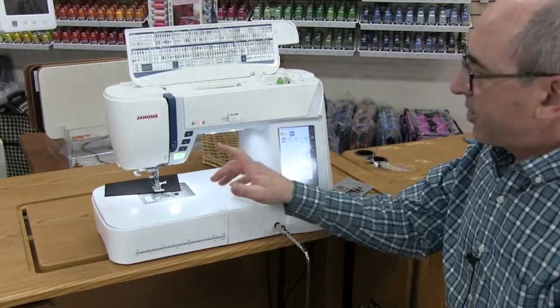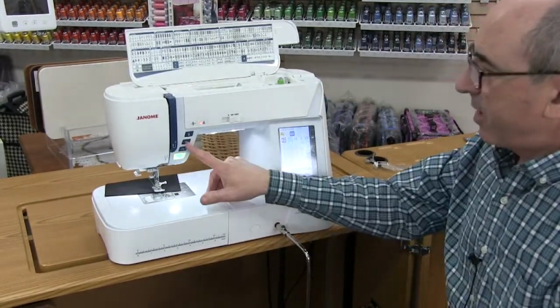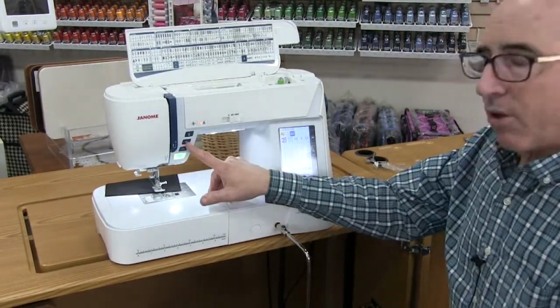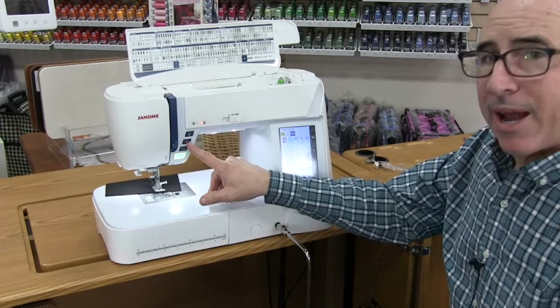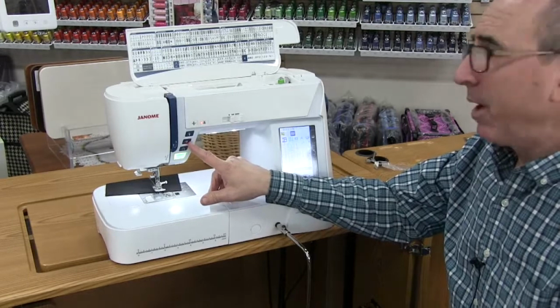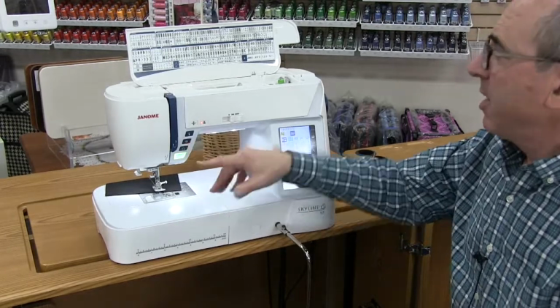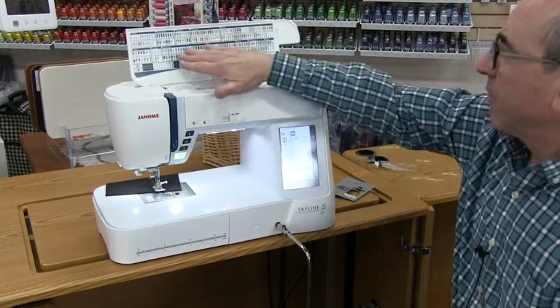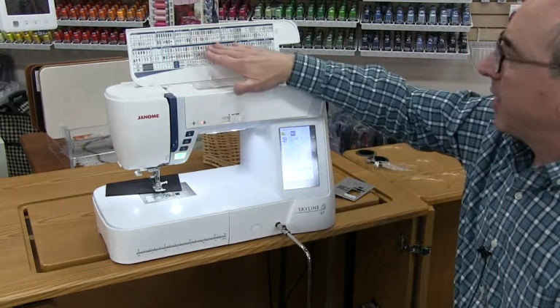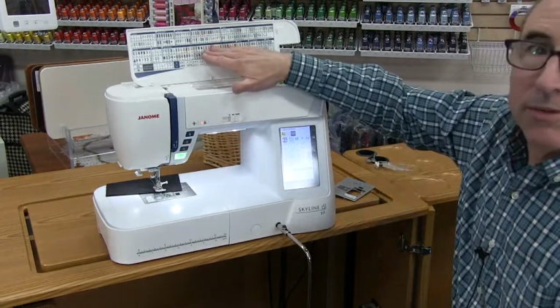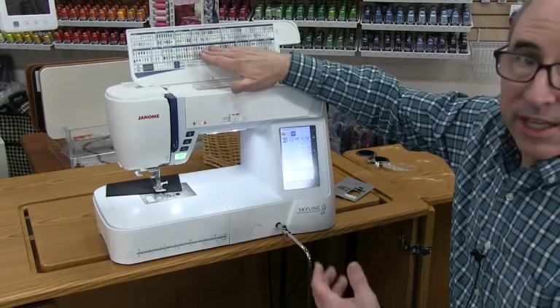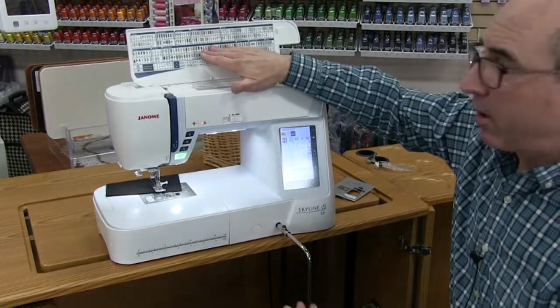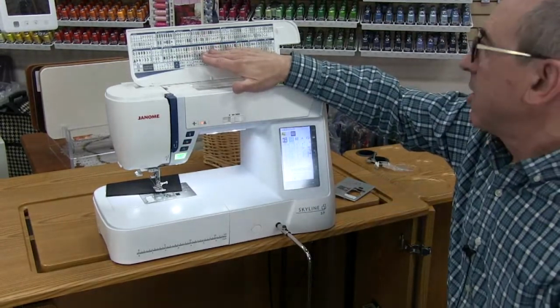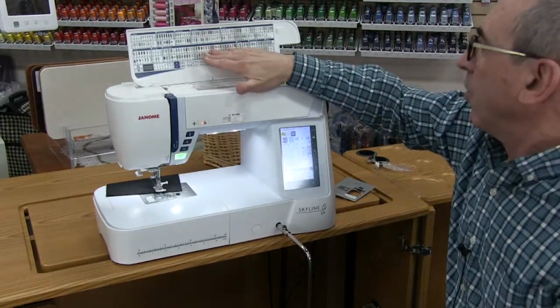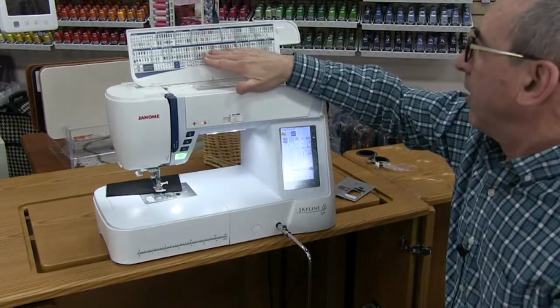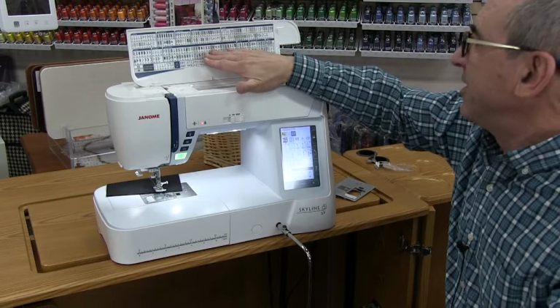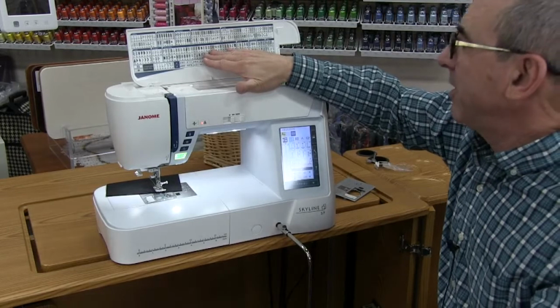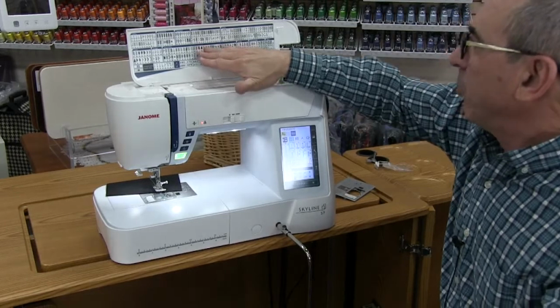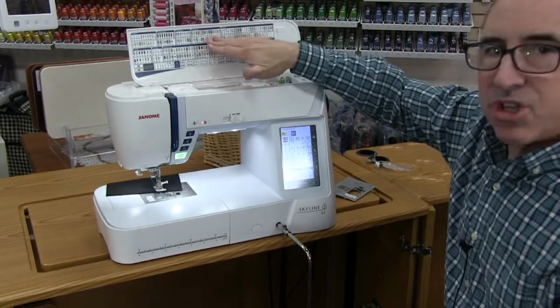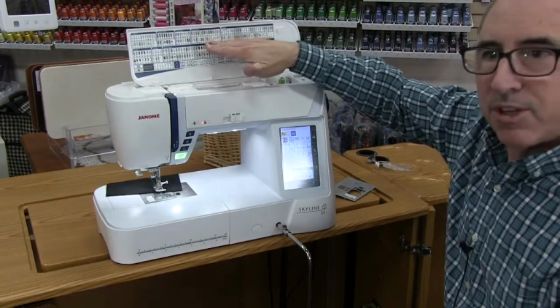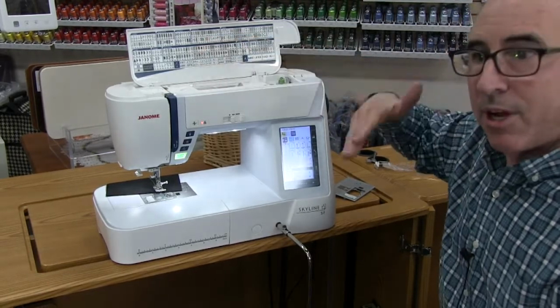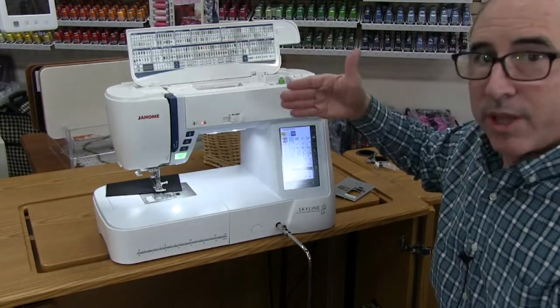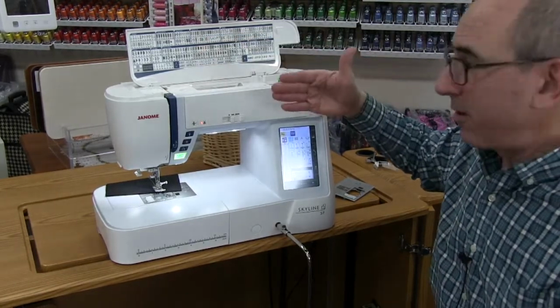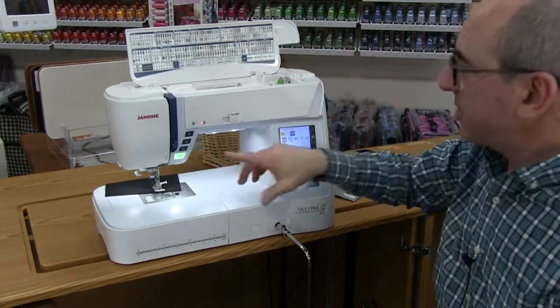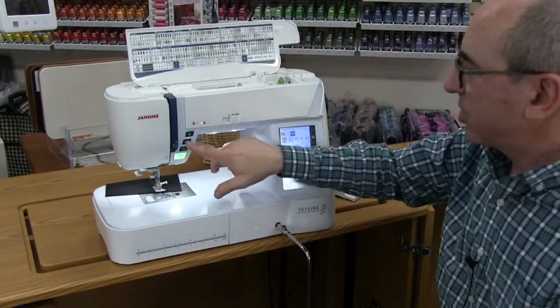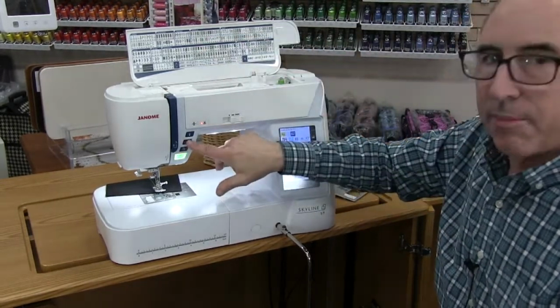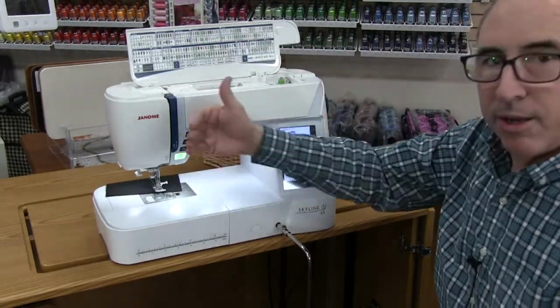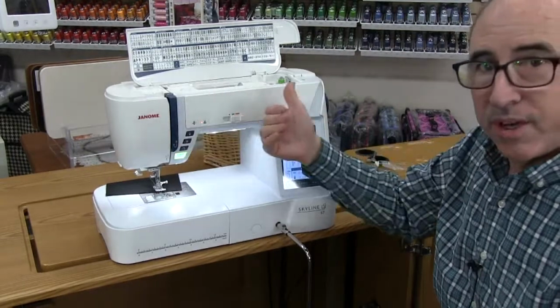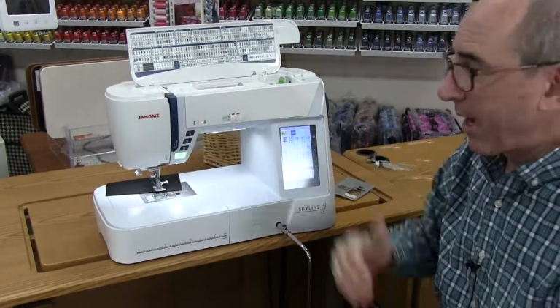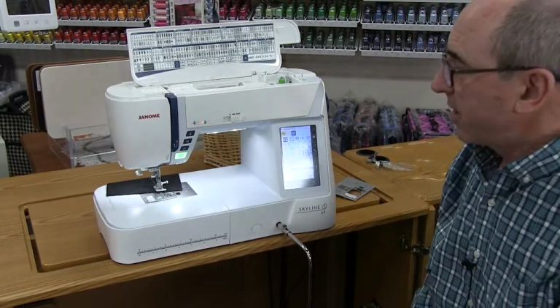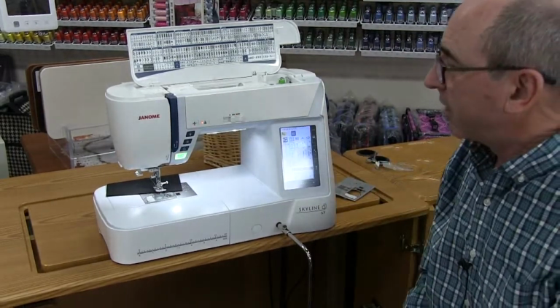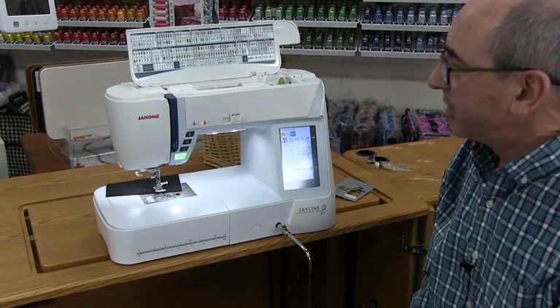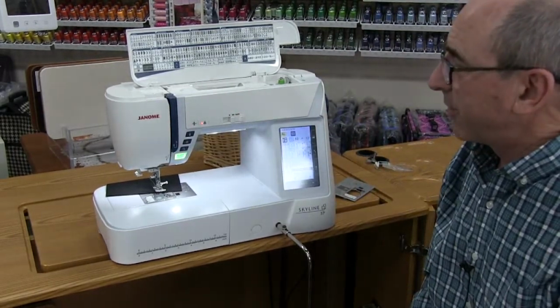This button is called the Pattern End button. If you're doing a decorative stitch like a heart or diamond and you're not sure when the pattern ends, you just touch that button and it will finish the complete pattern and then stop.